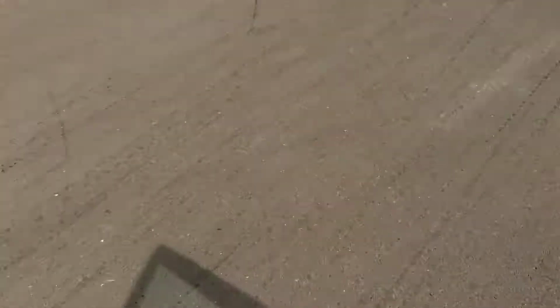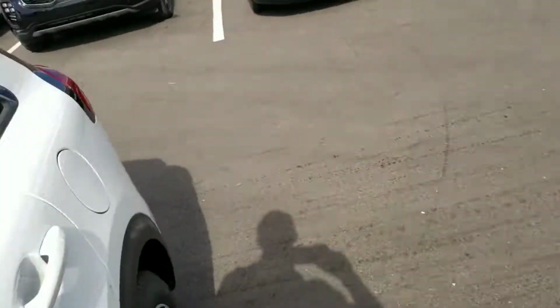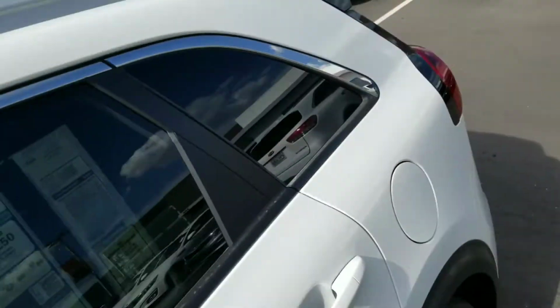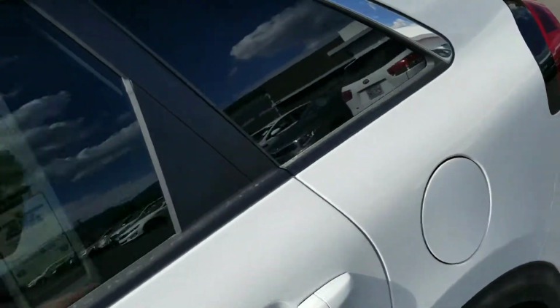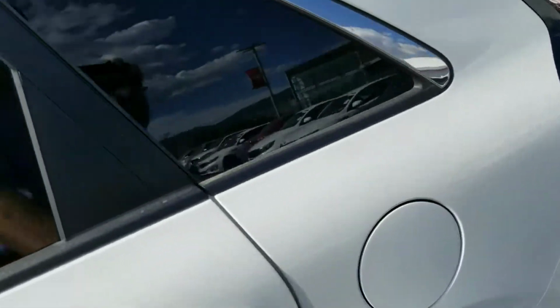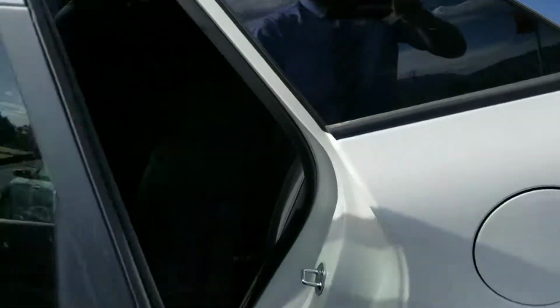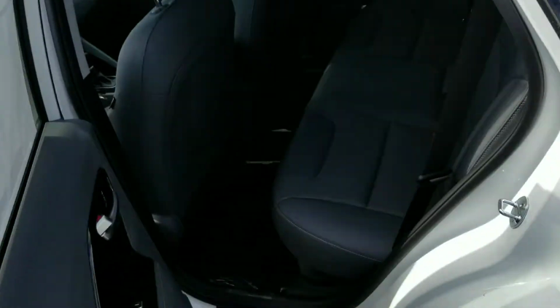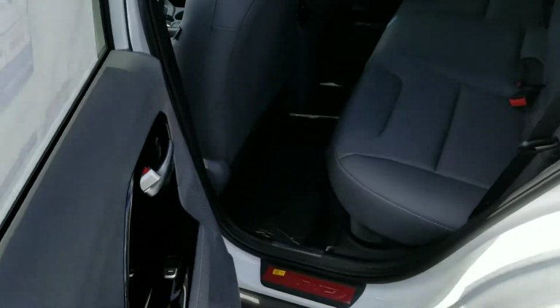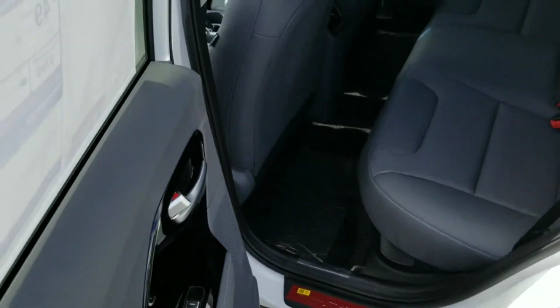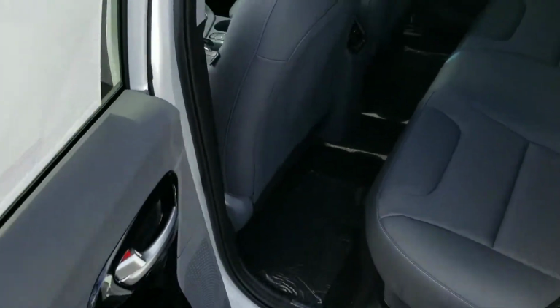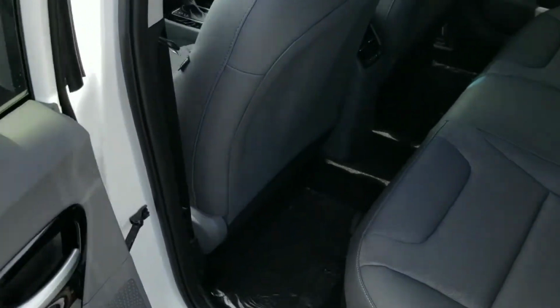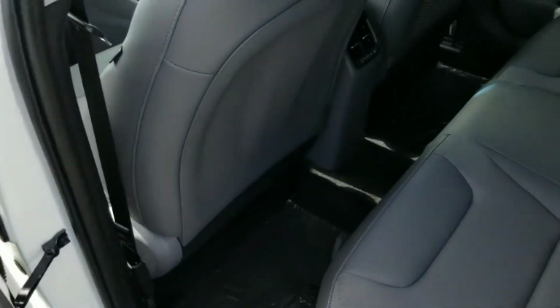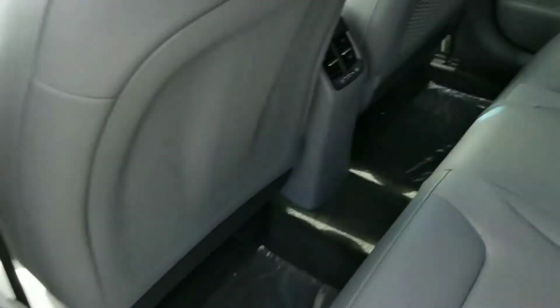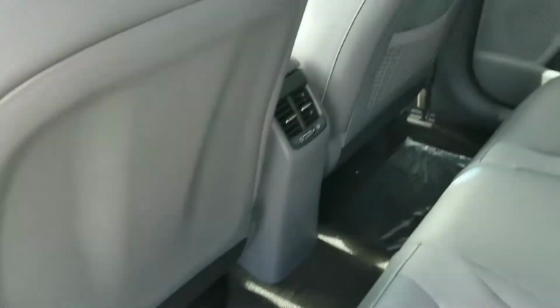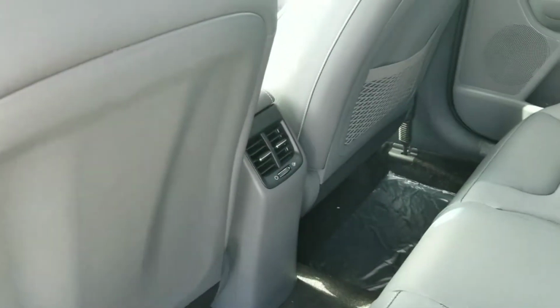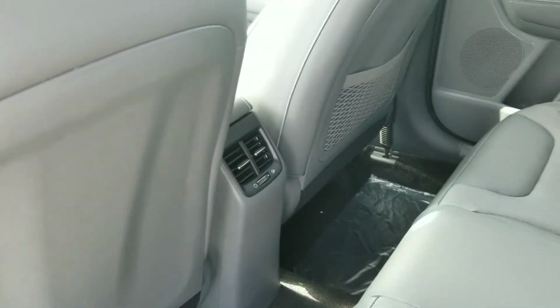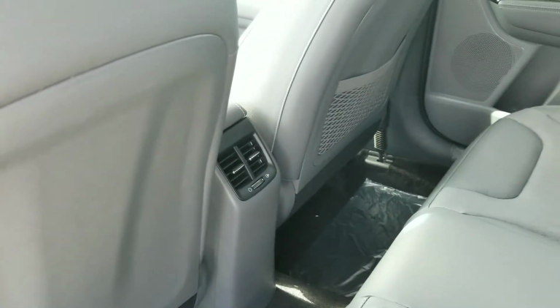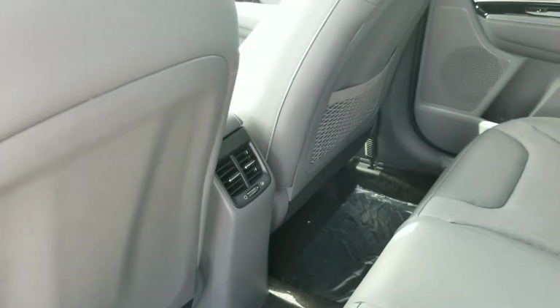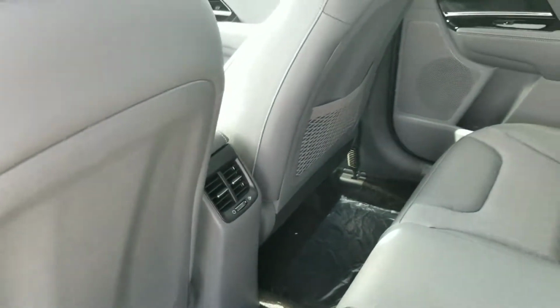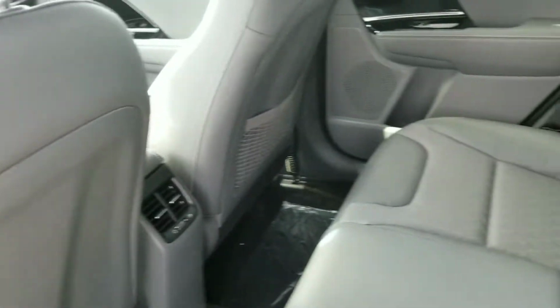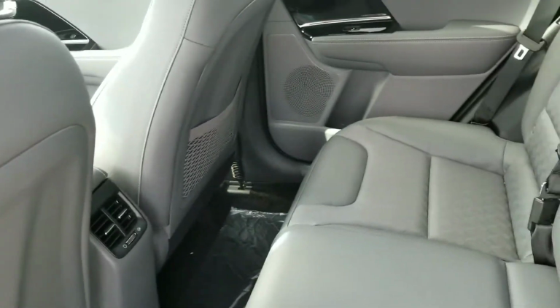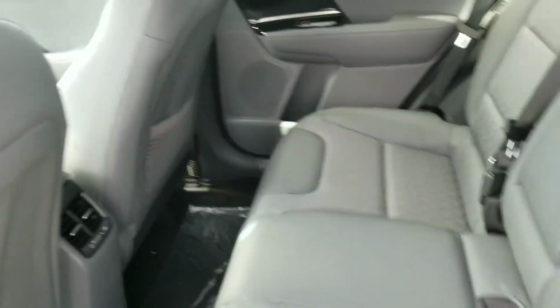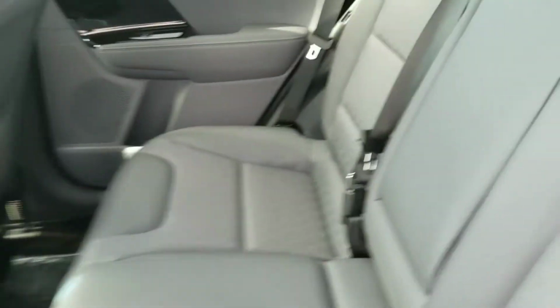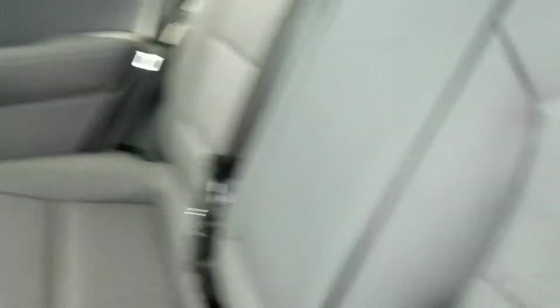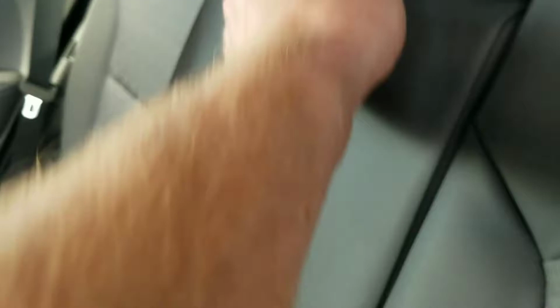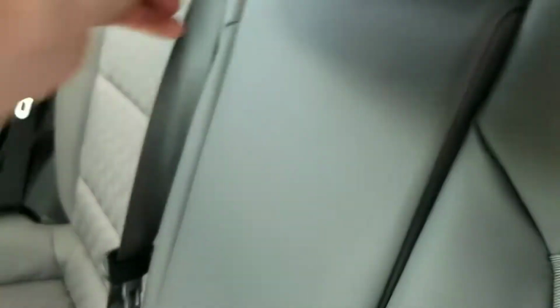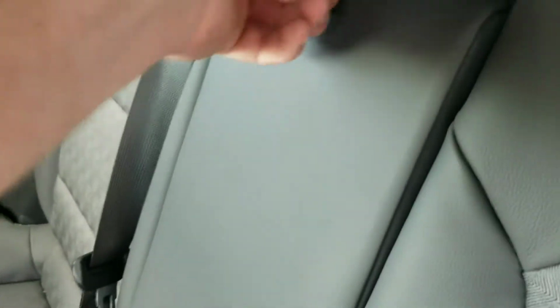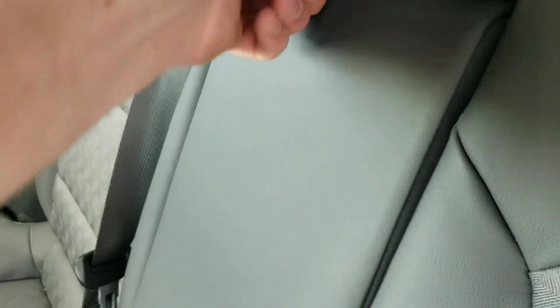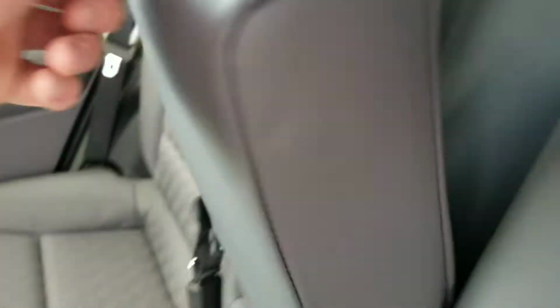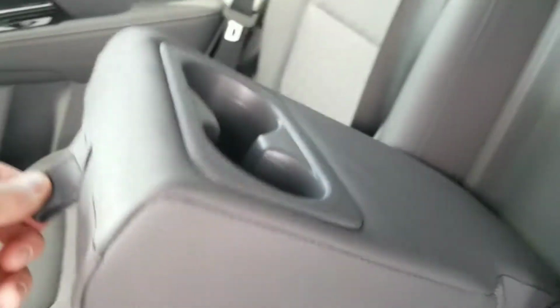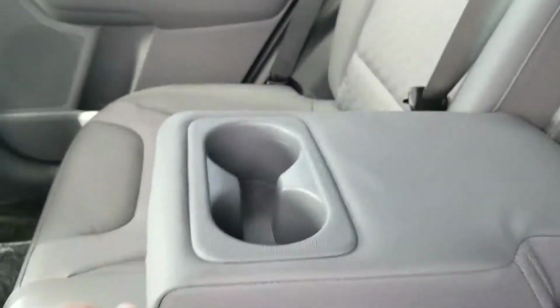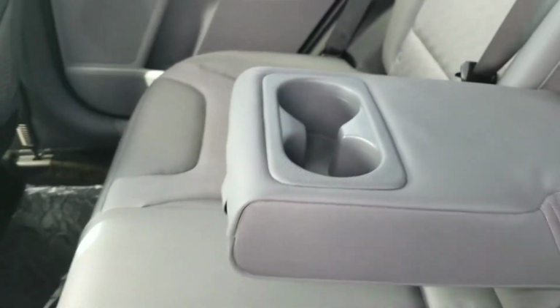There's plenty of space in the back as well. It's also equipped with rear vents for the passengers, and right here you have a fold-down for an extra armrest or cup holders.